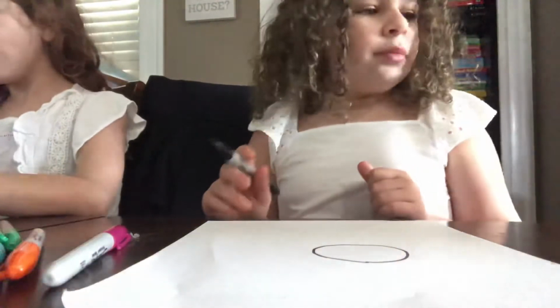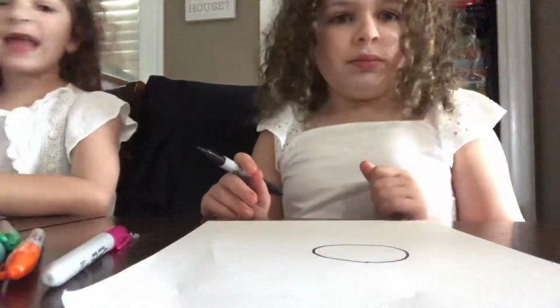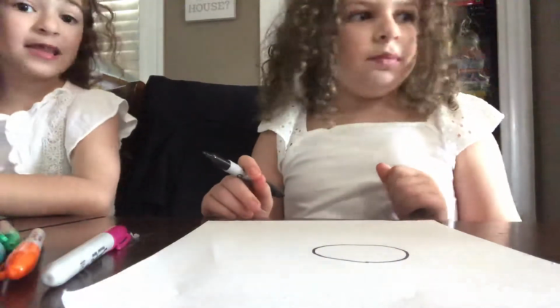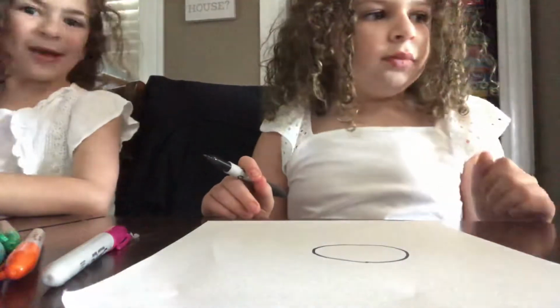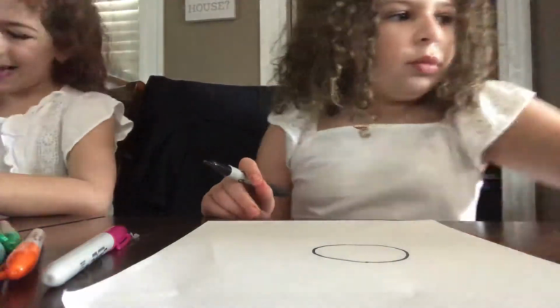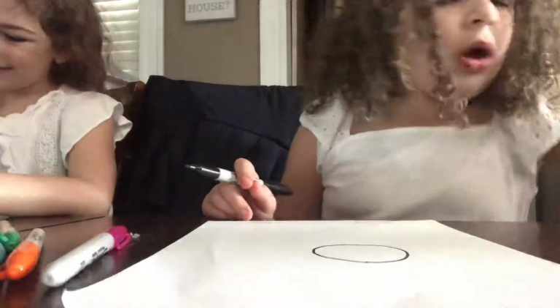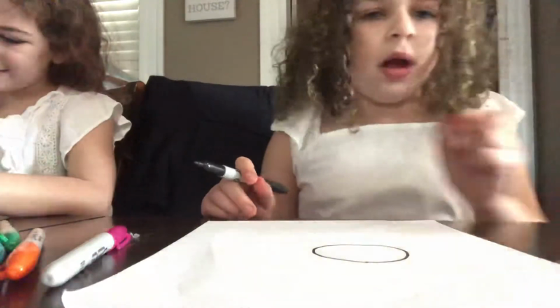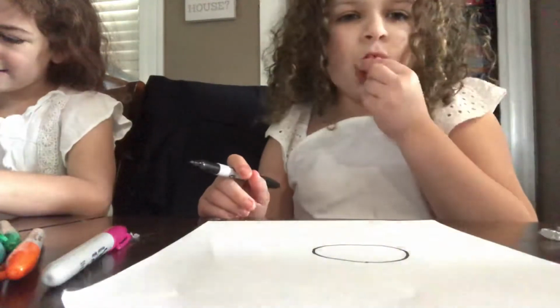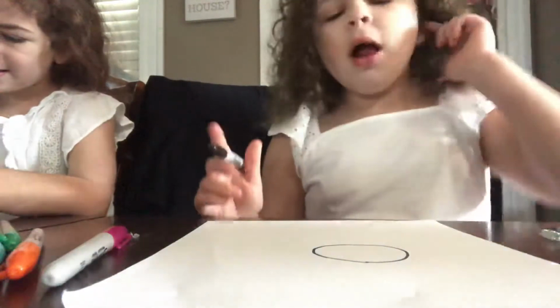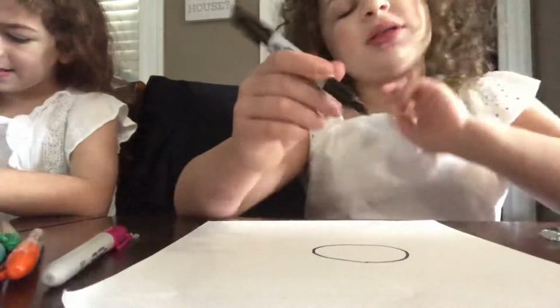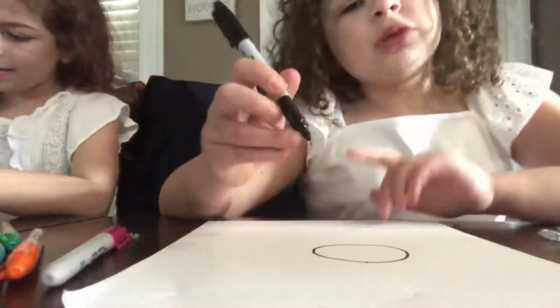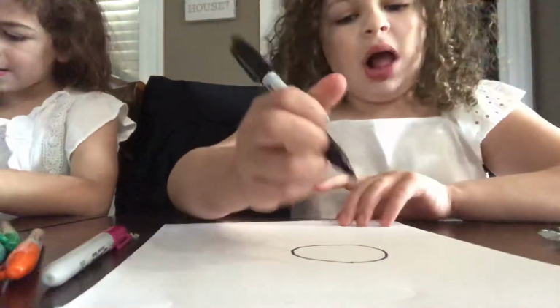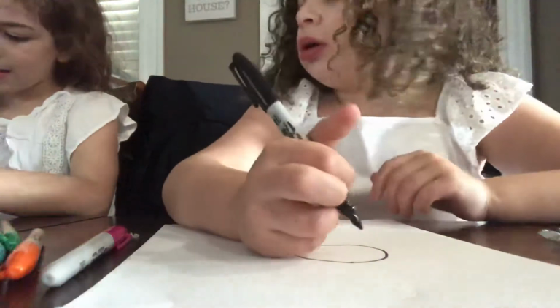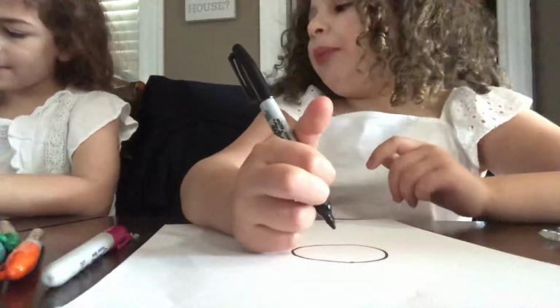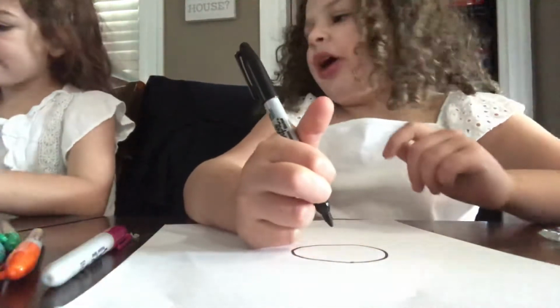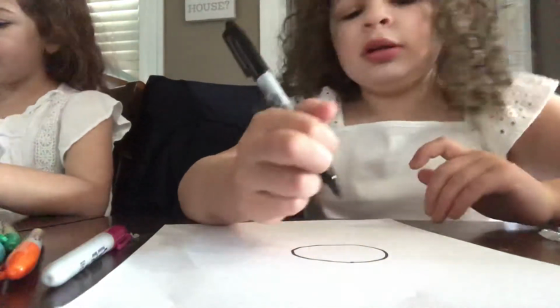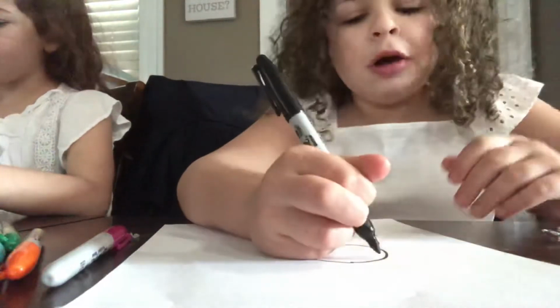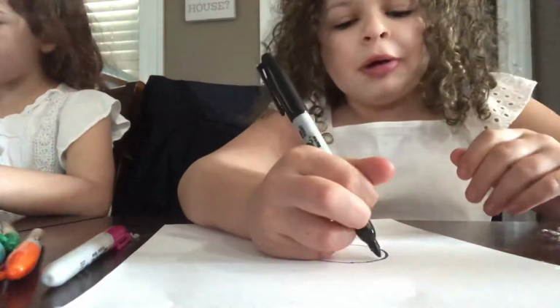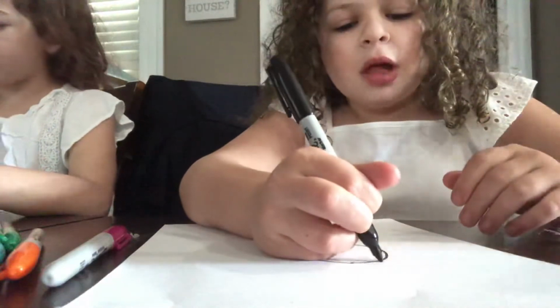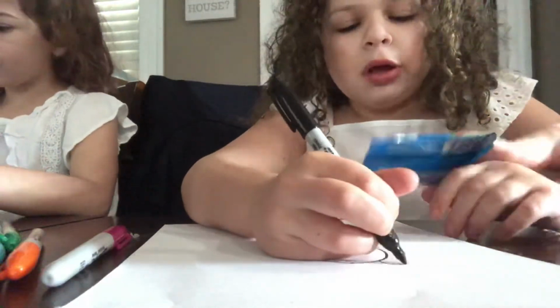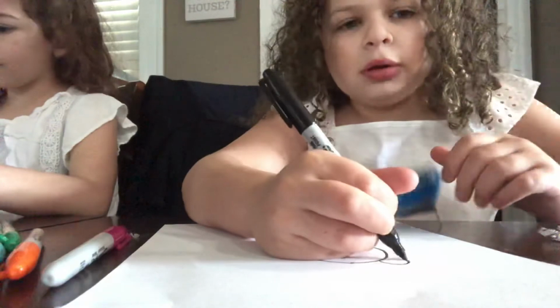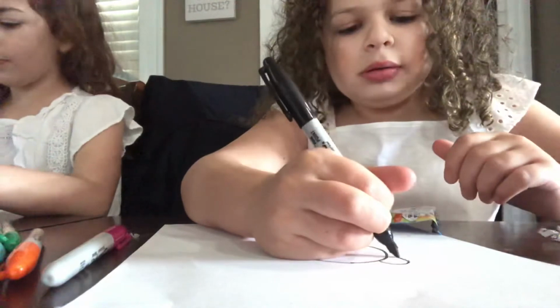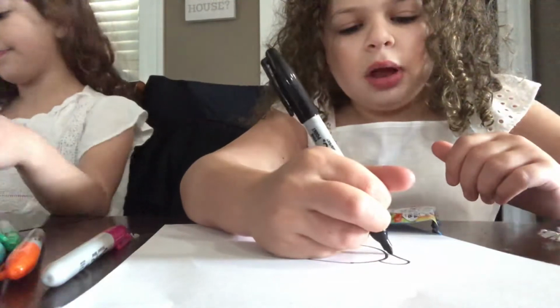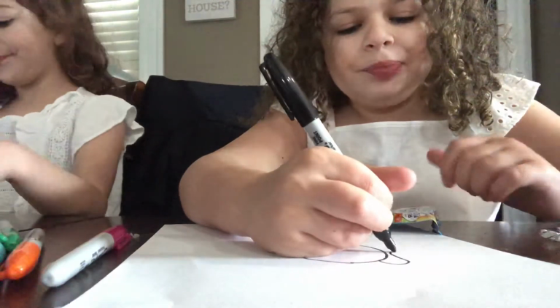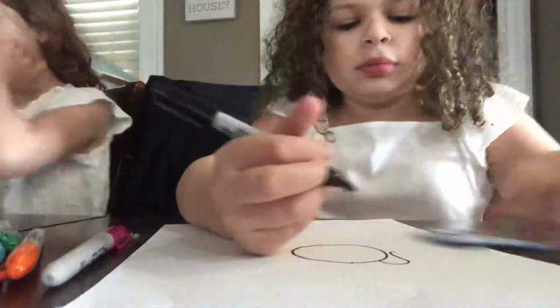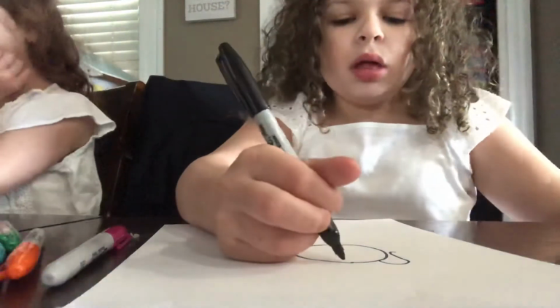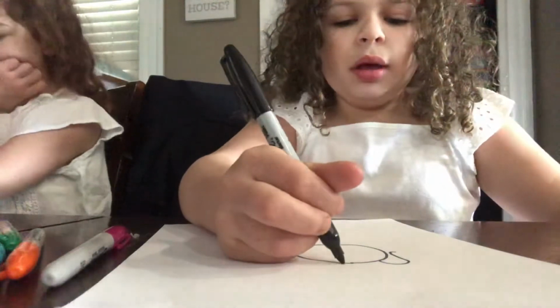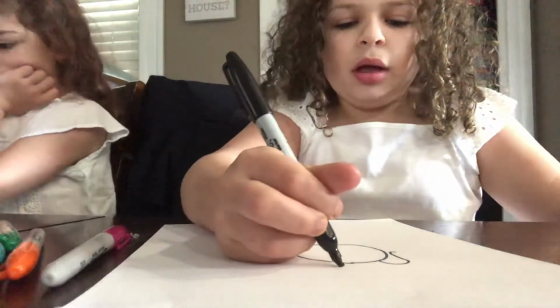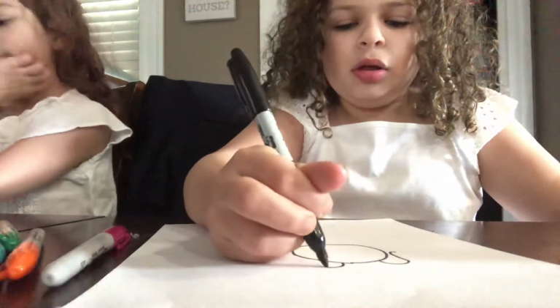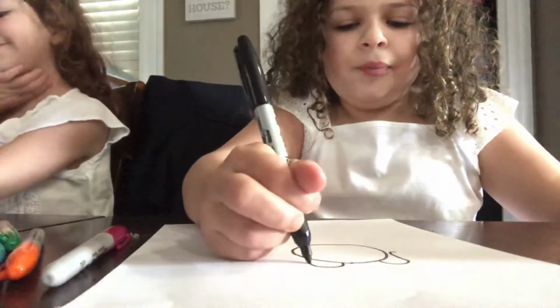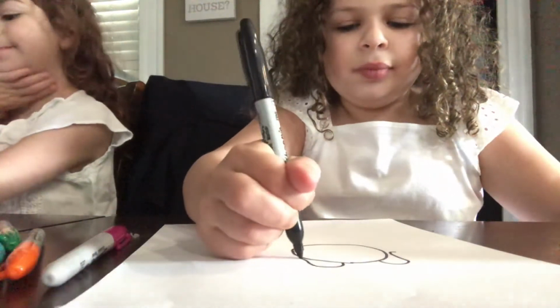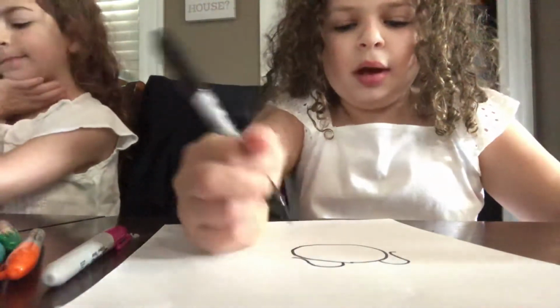And then I'm going to draw pintails. Like that.